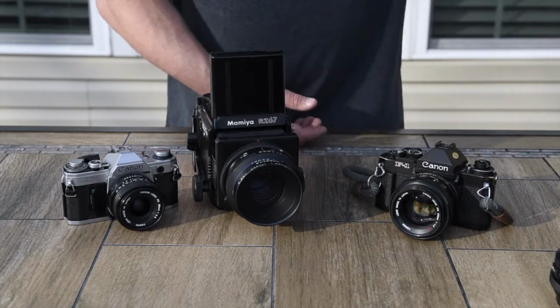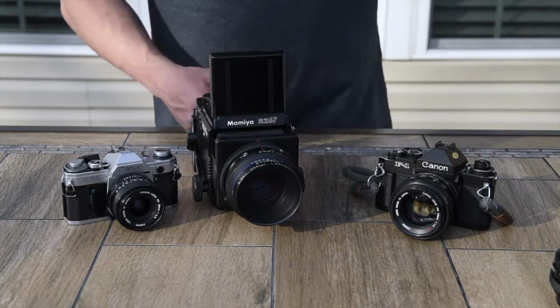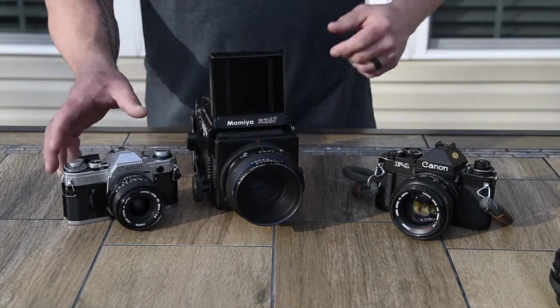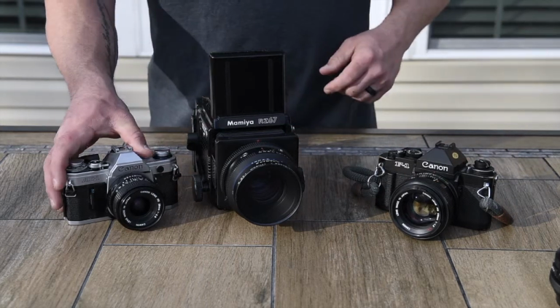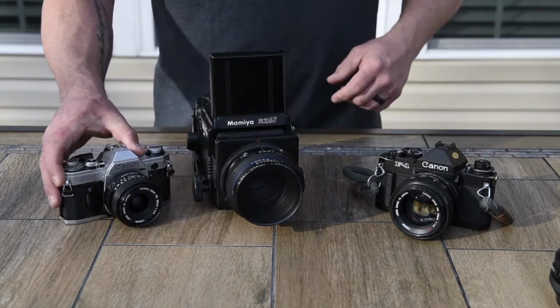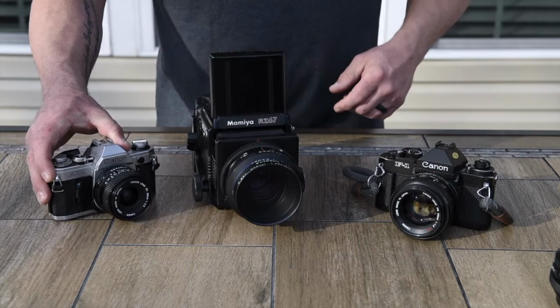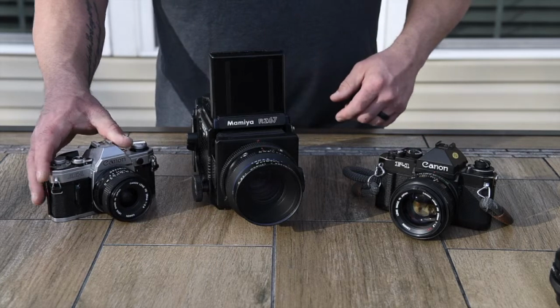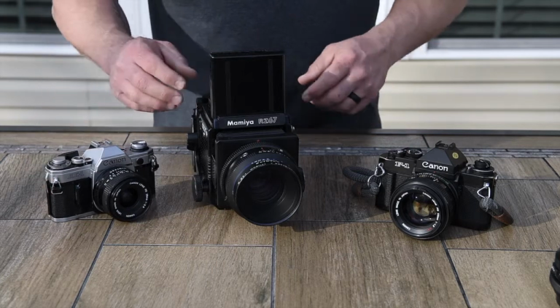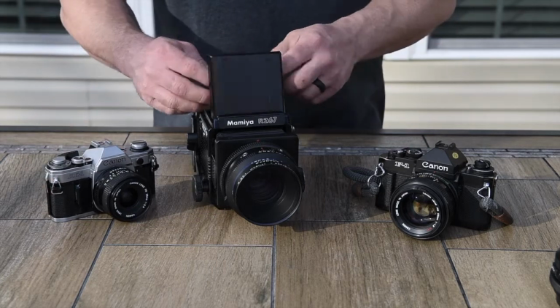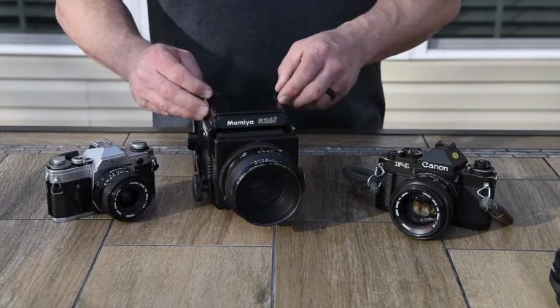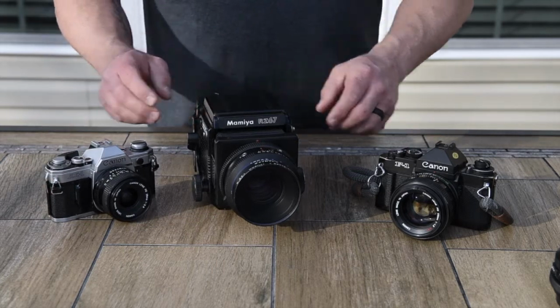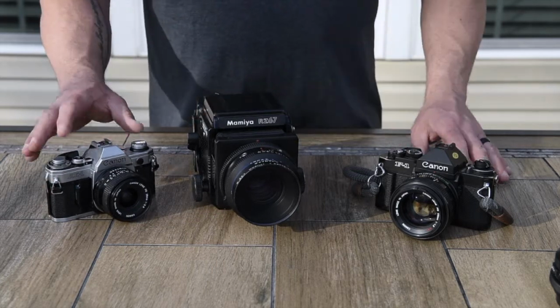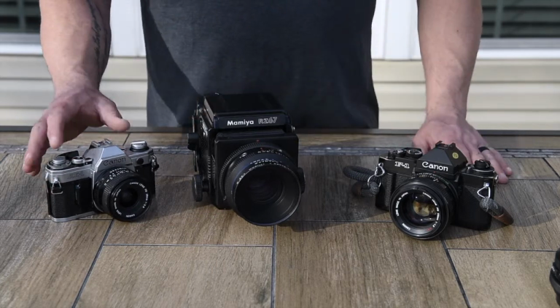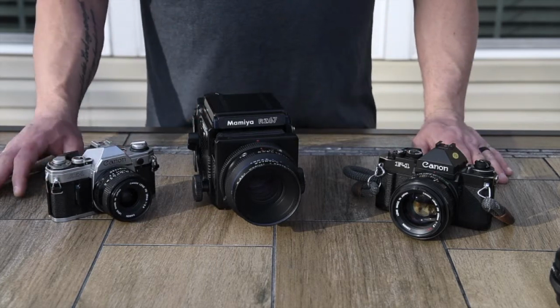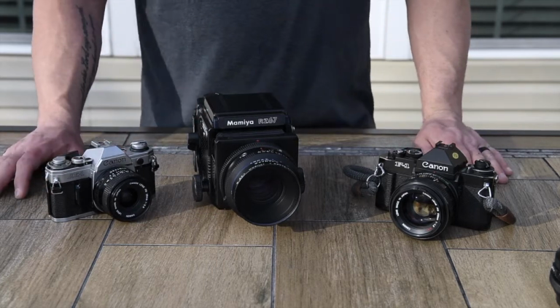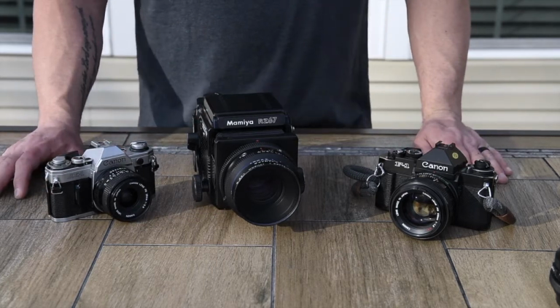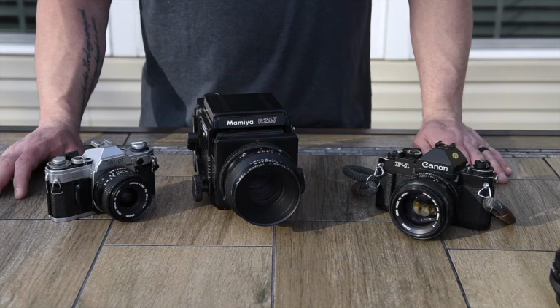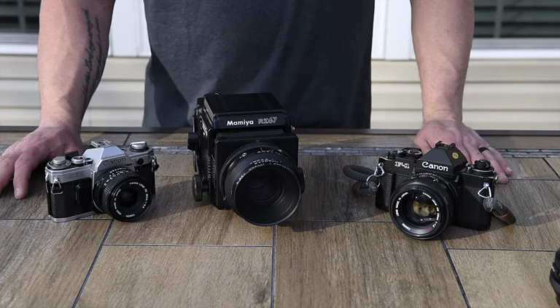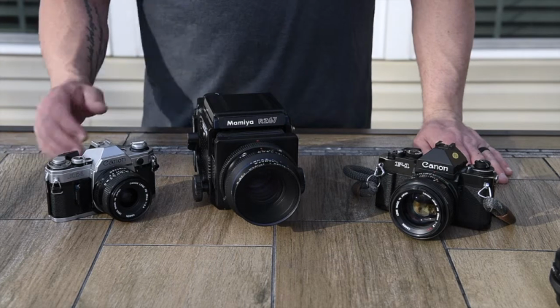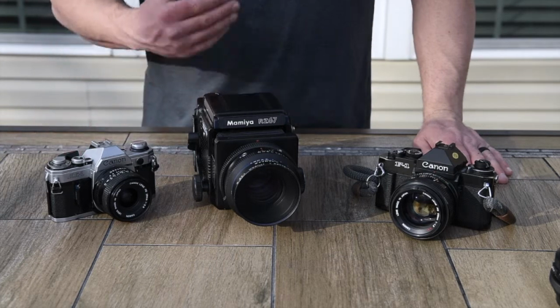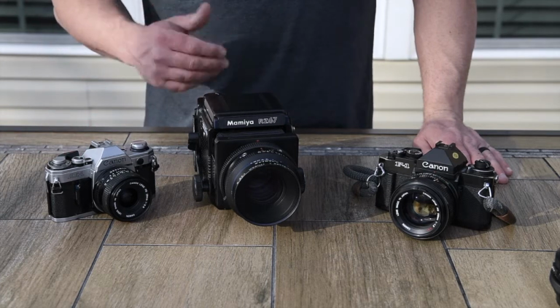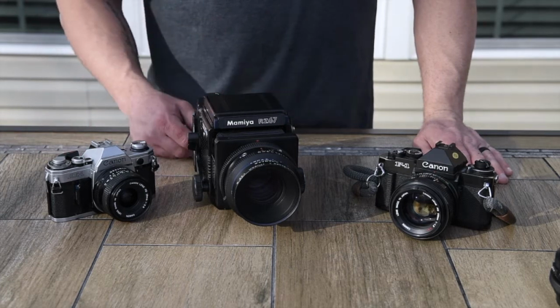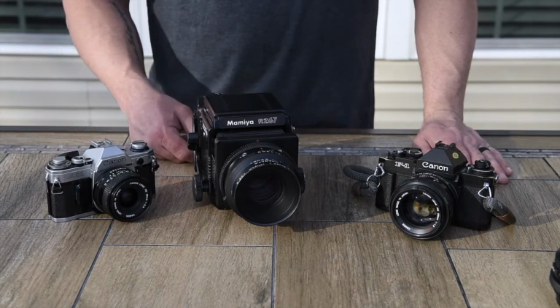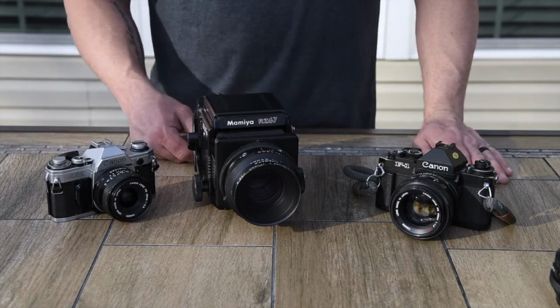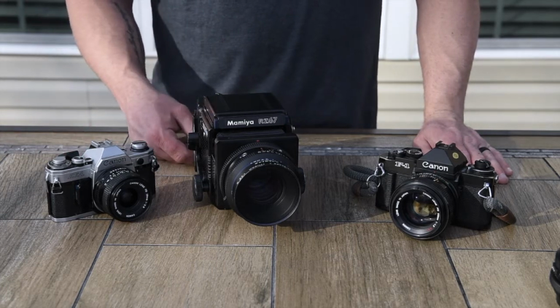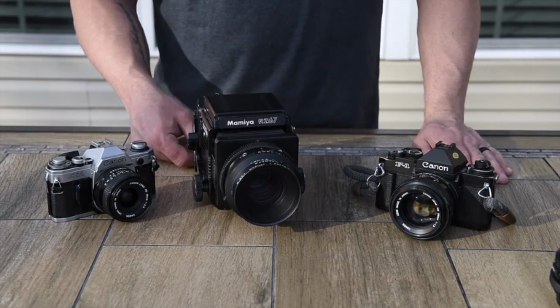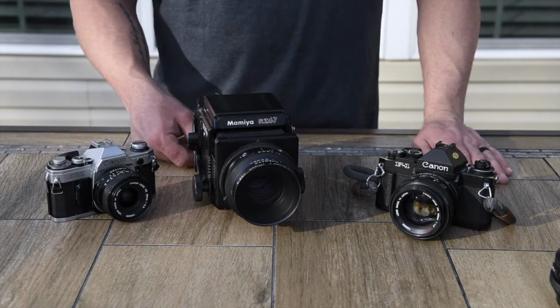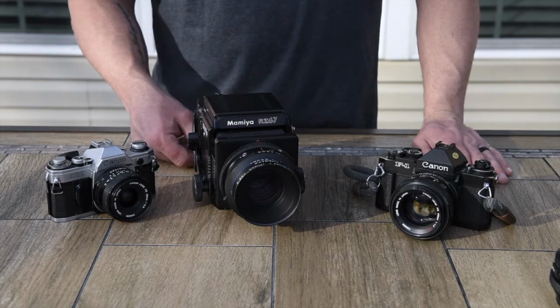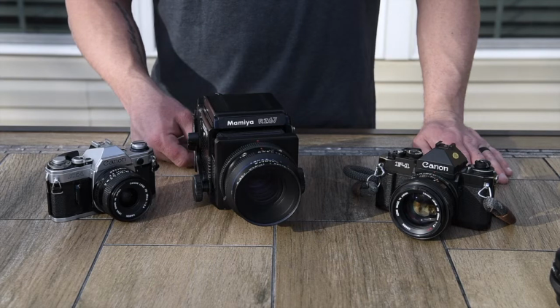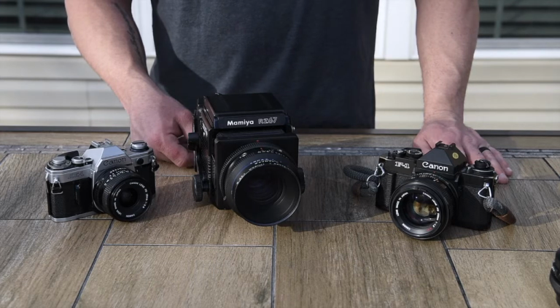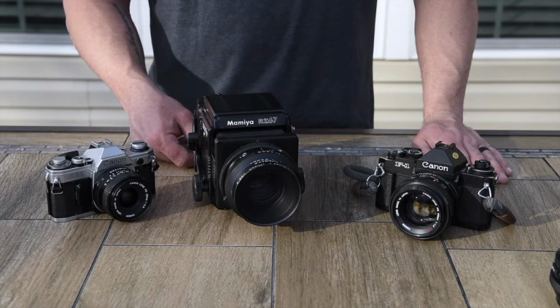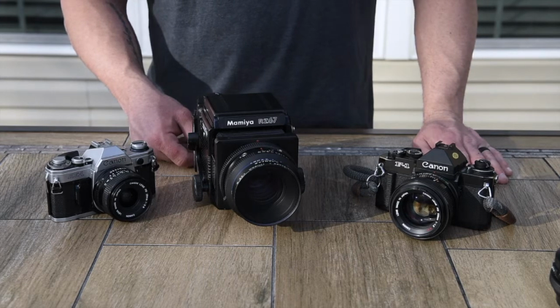Take your time. Shoot film. Experiment. It's not about blowing off a hundred images — it's about taking your time, exposing a roll, and really learning a lot about your photography.